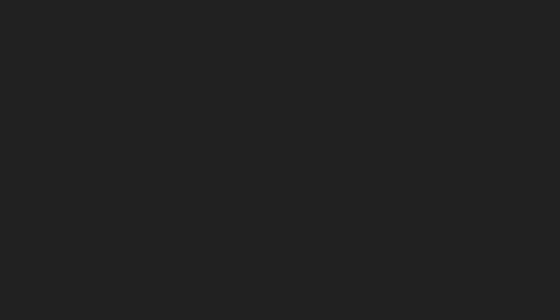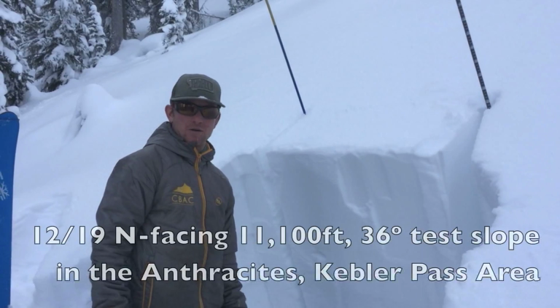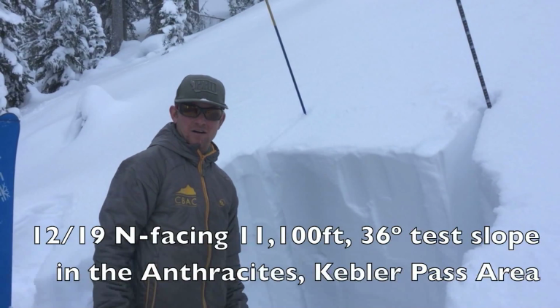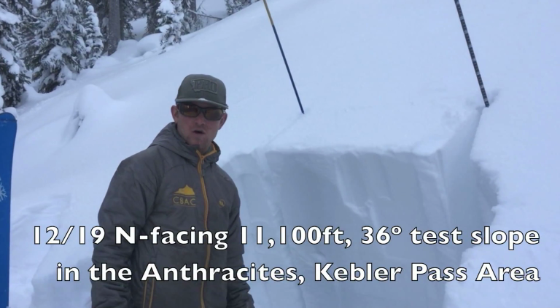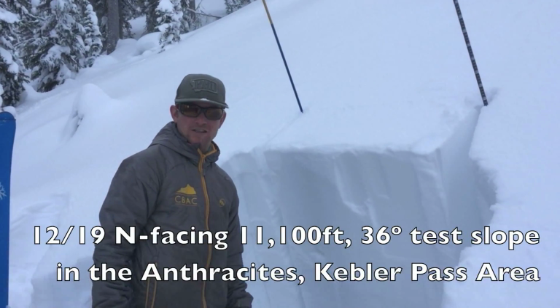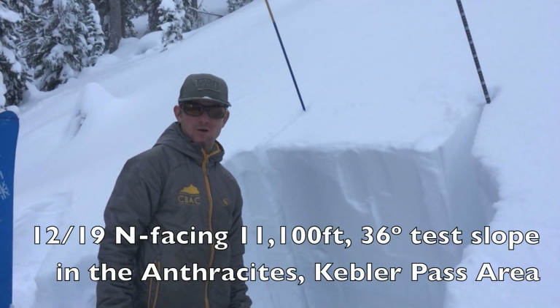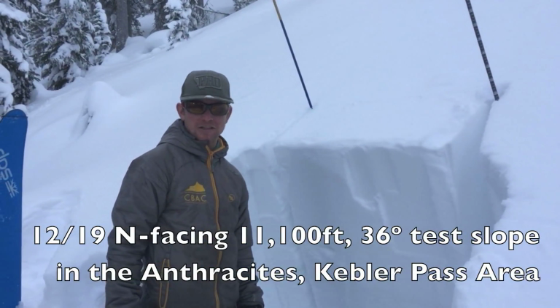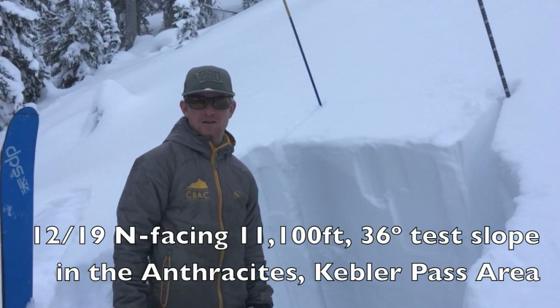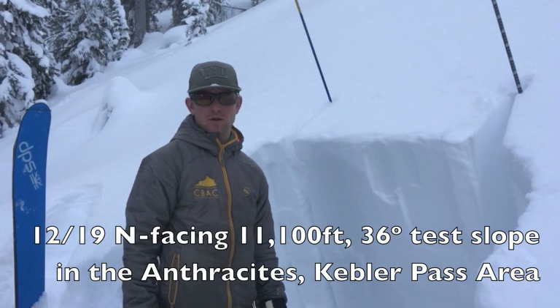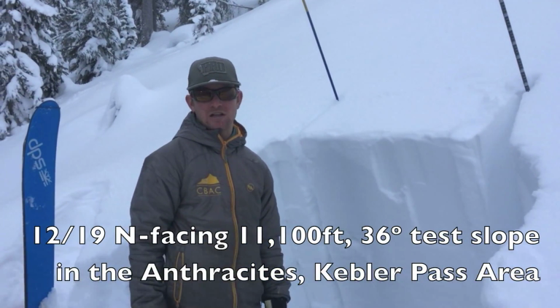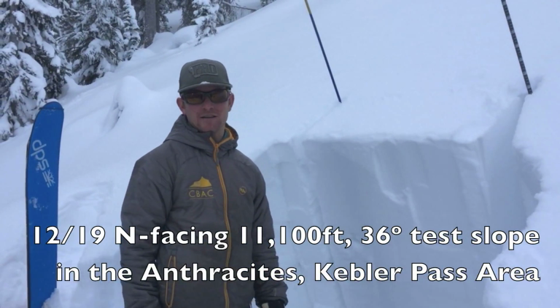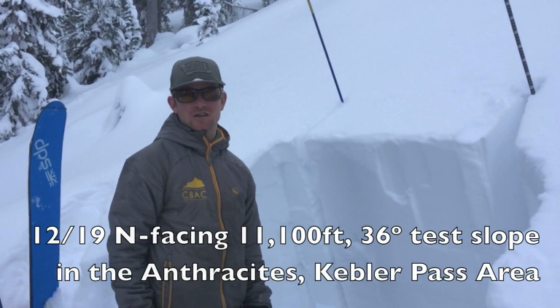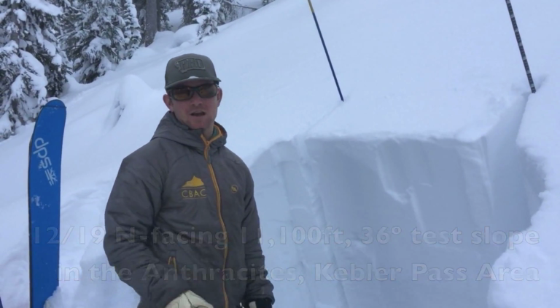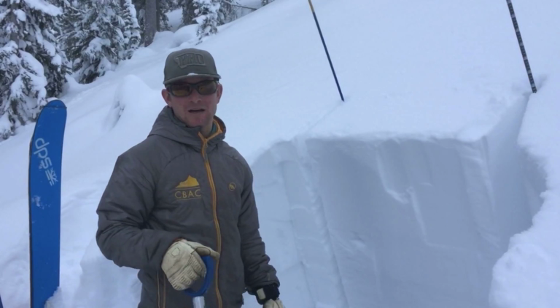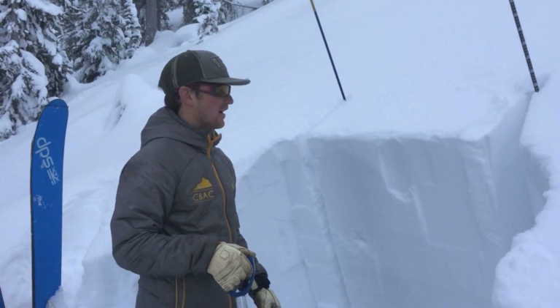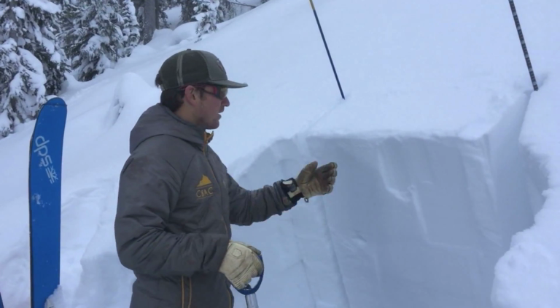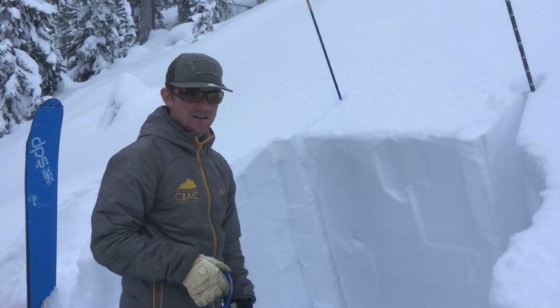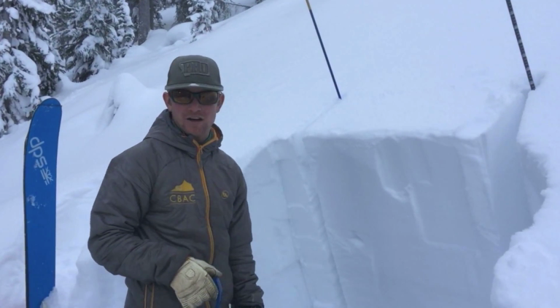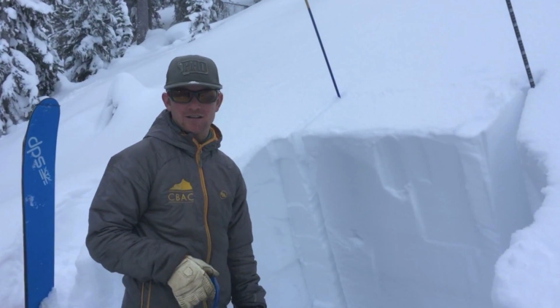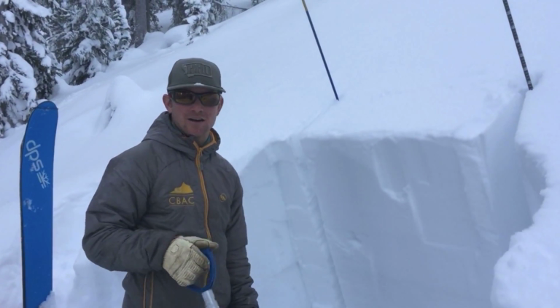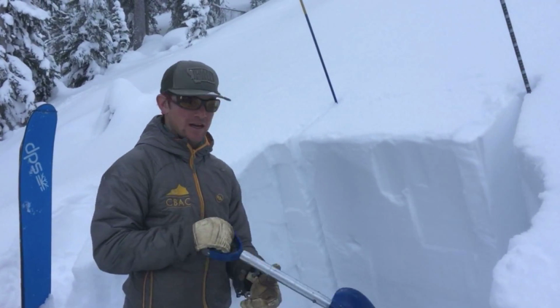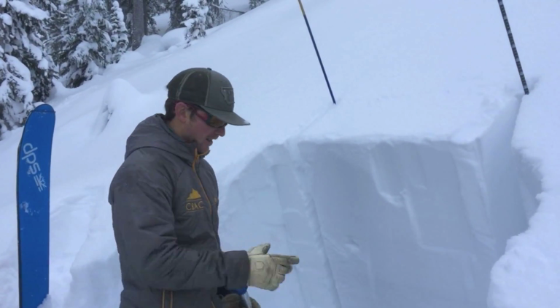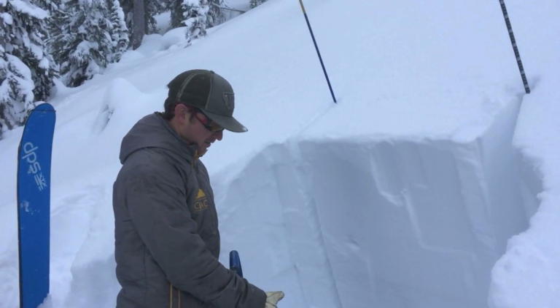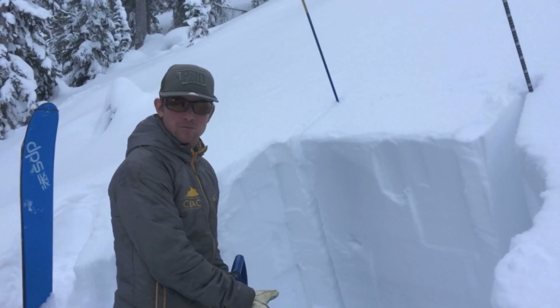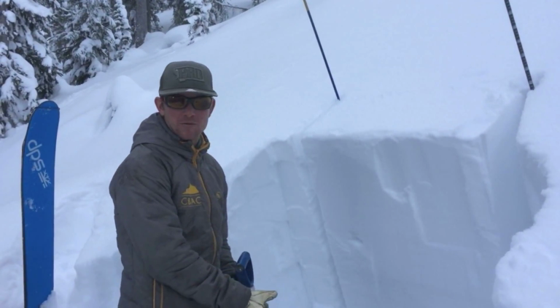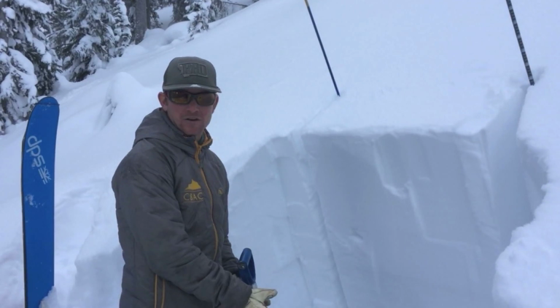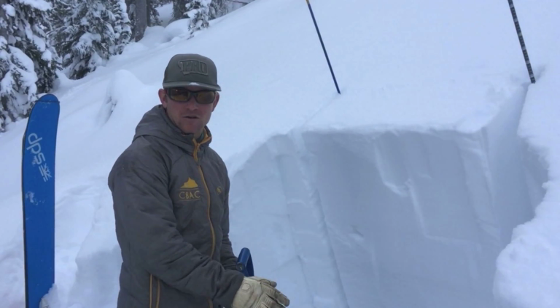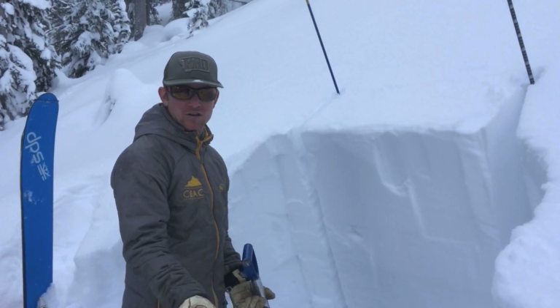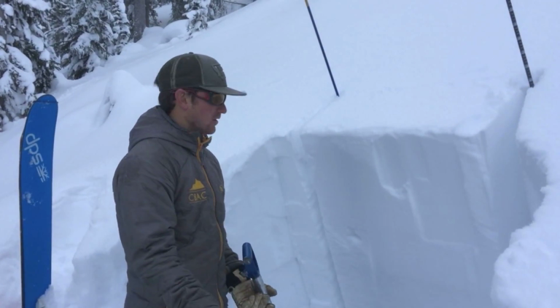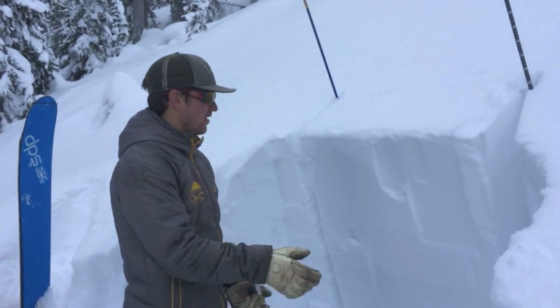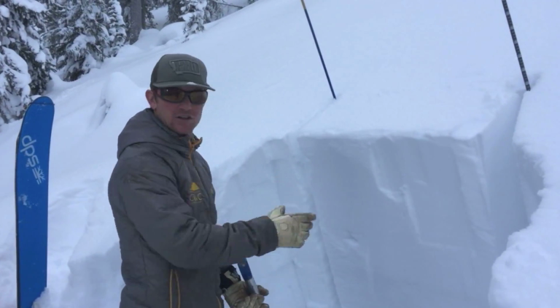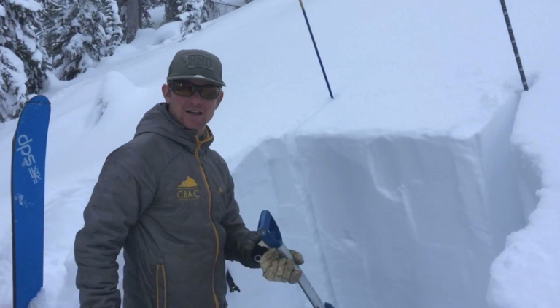Here we are, north-facing slope, 36 degrees, below treeline in the Anthracite Chedwood Pass area. Just excavated an extended column test — performed one earlier with no result whatsoever. We are going to try it again.